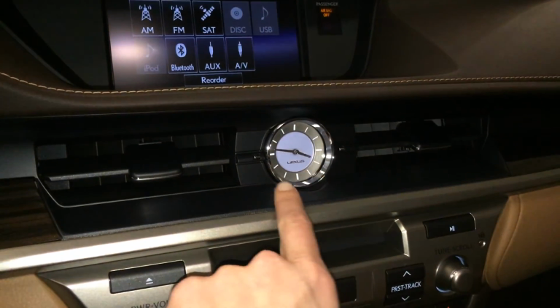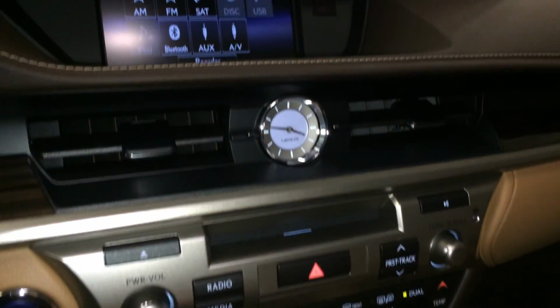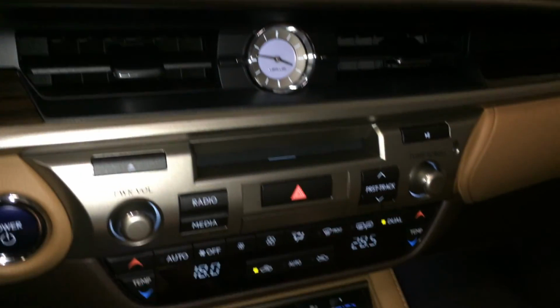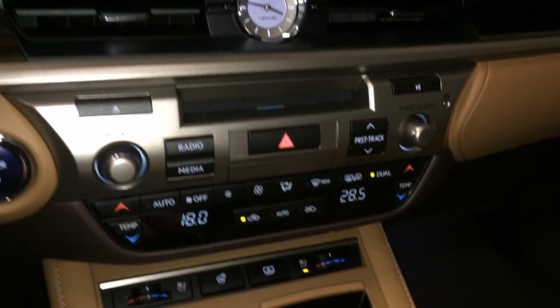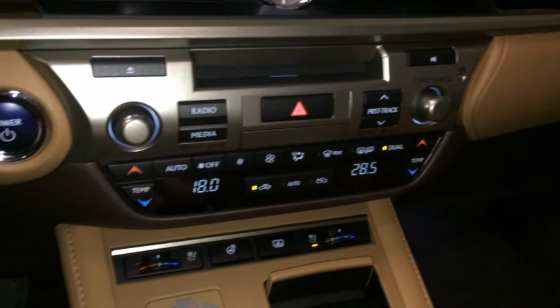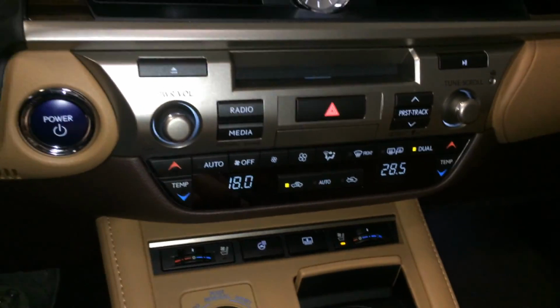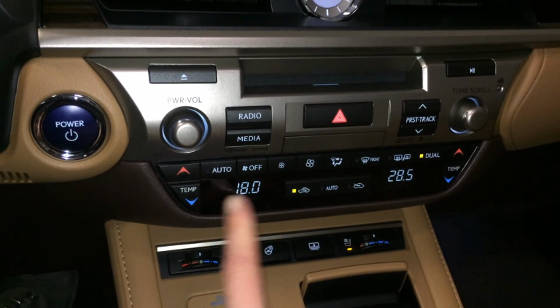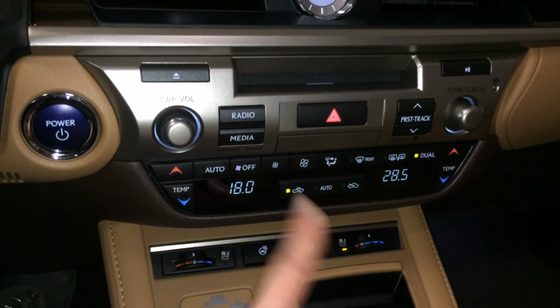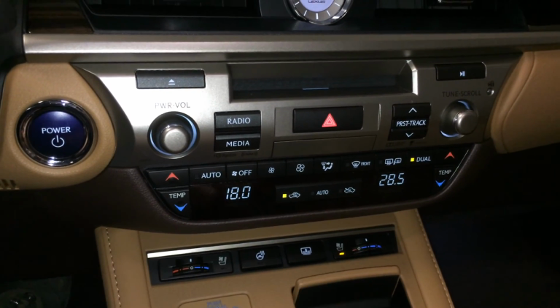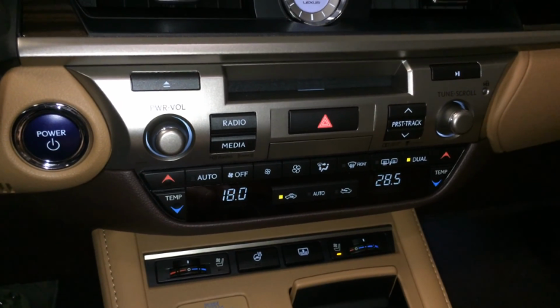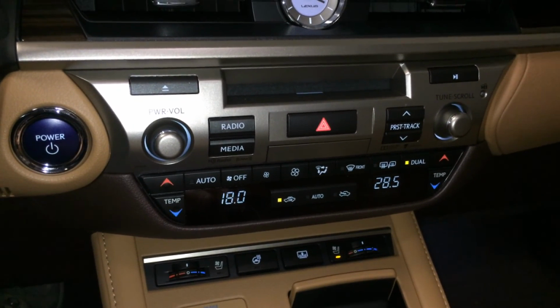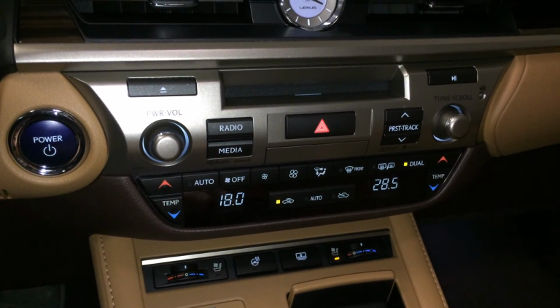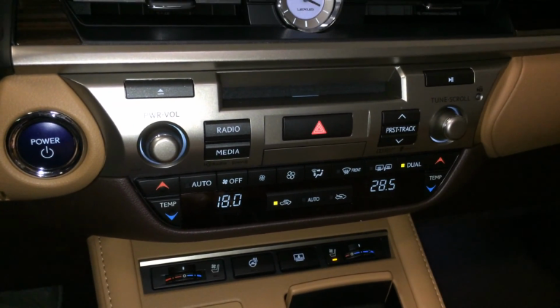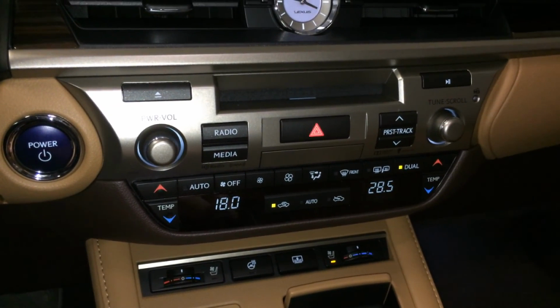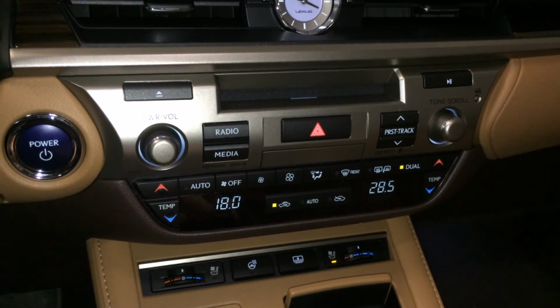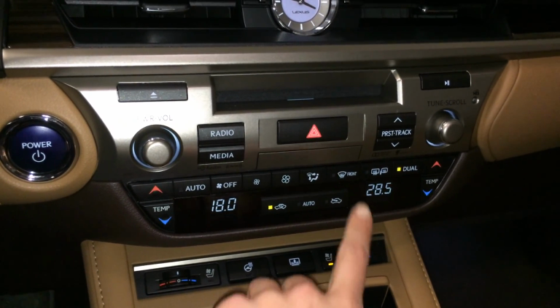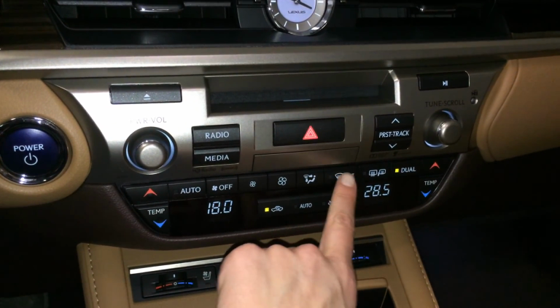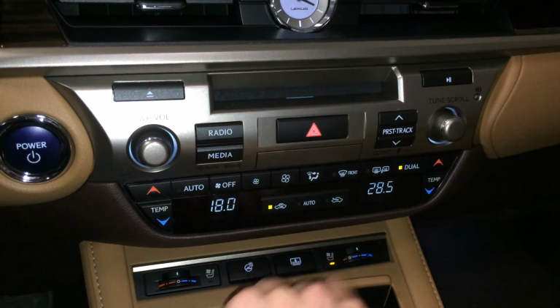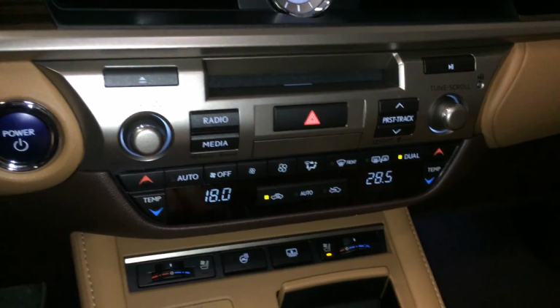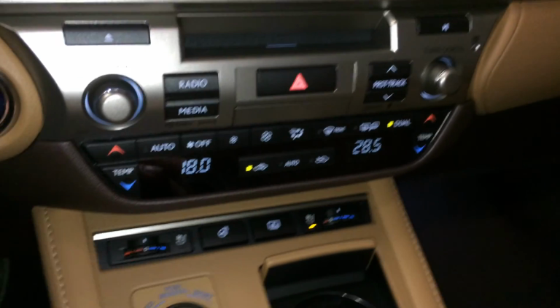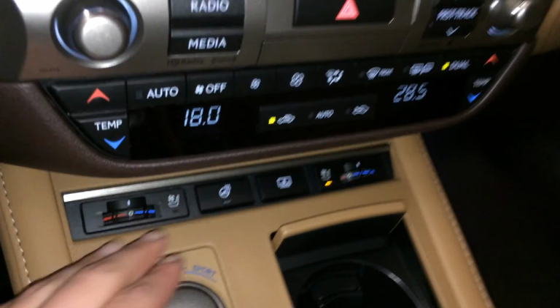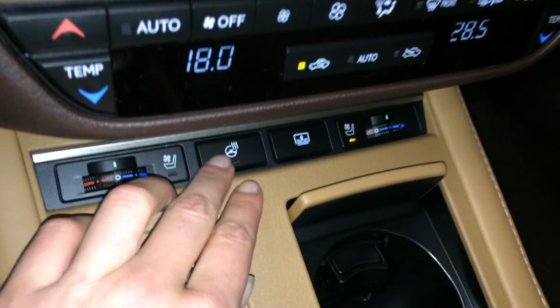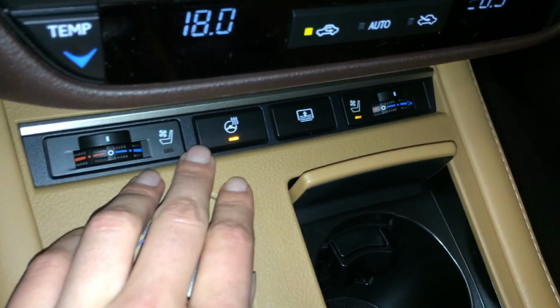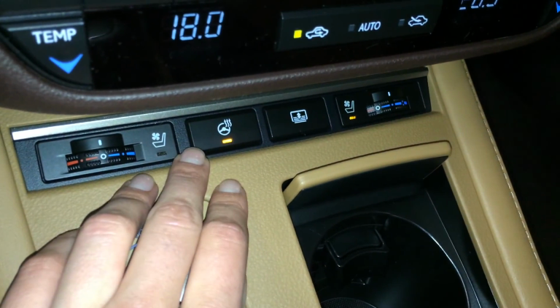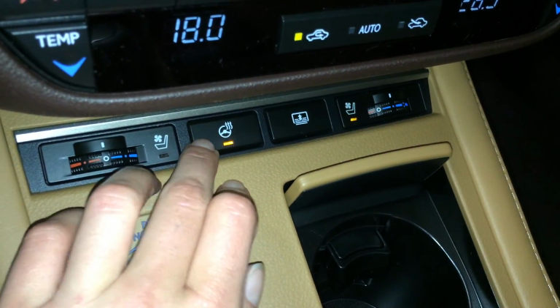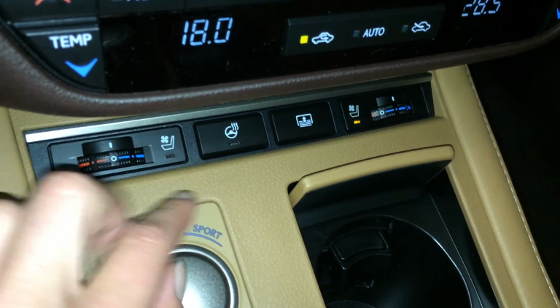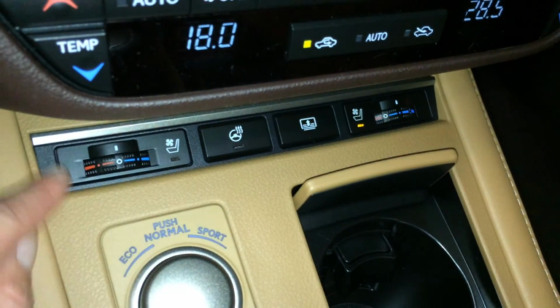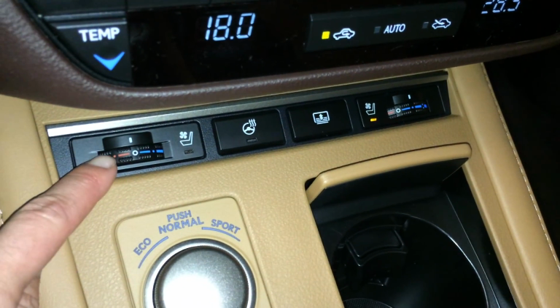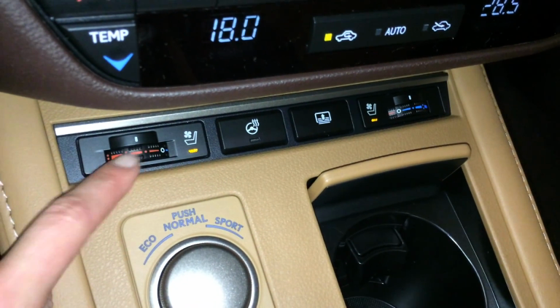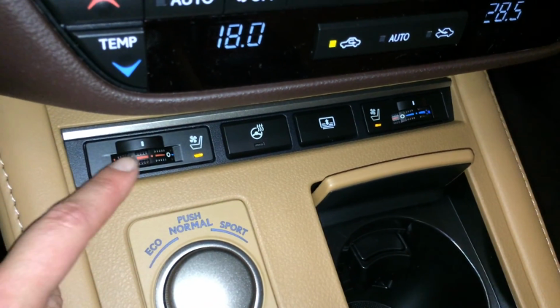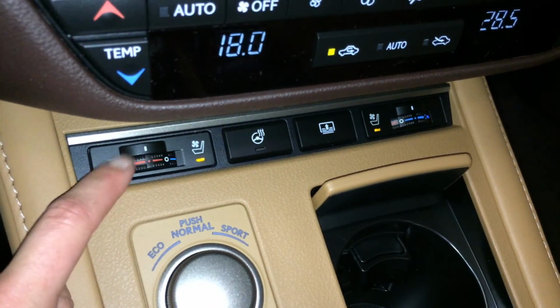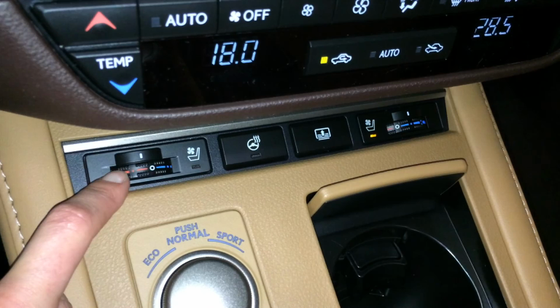LED illuminated analog clock and shortcut buttons for climate. You have dual zone AC, front and rear defrost, heated side mirrors, heated steering wheel, and heated and ventilated front seats with 3 settings.